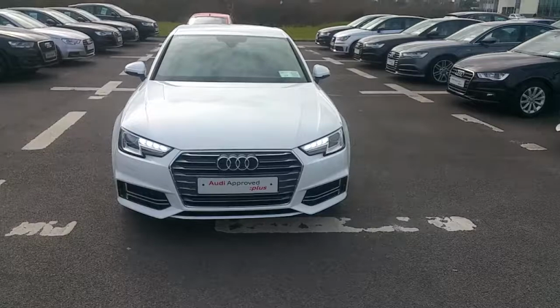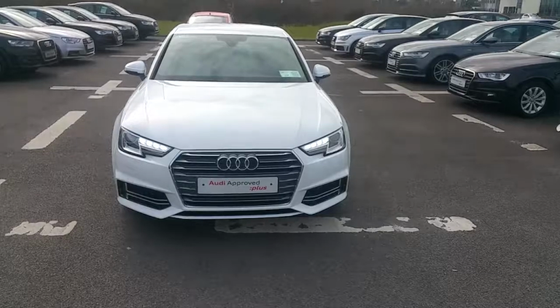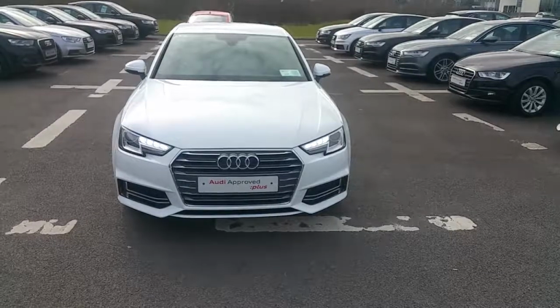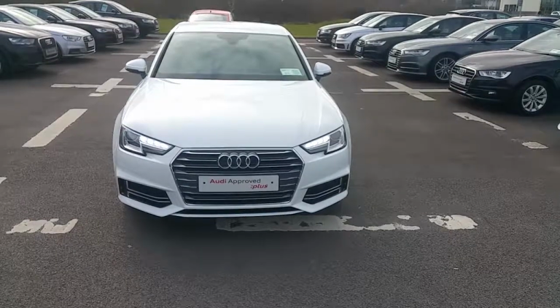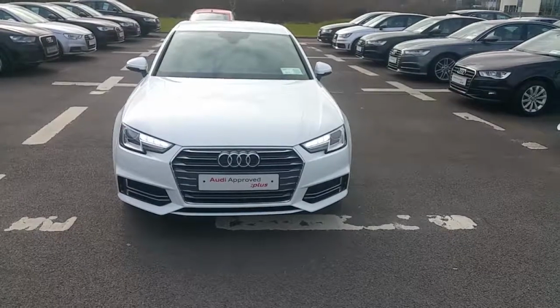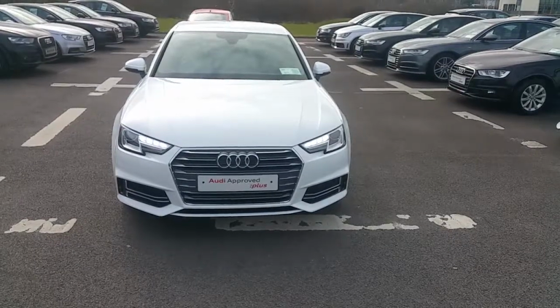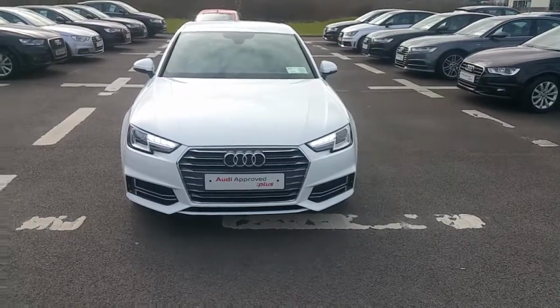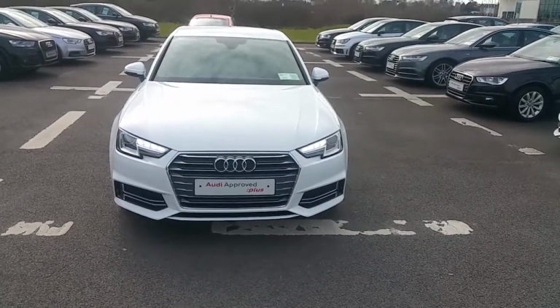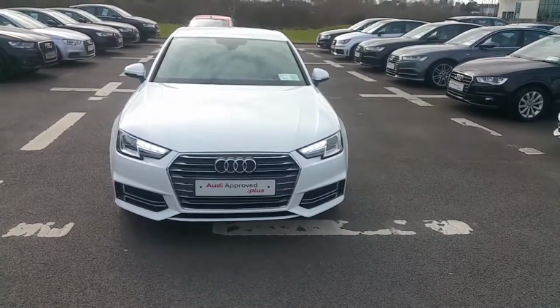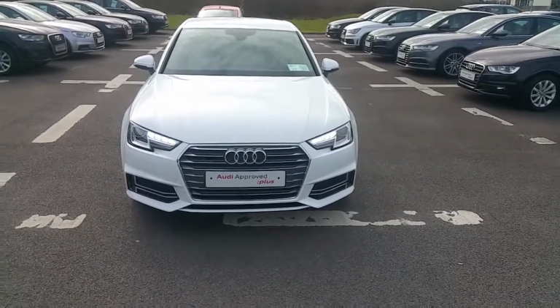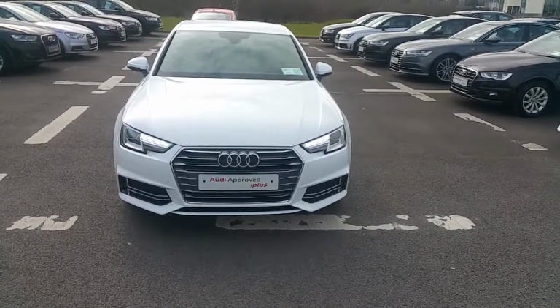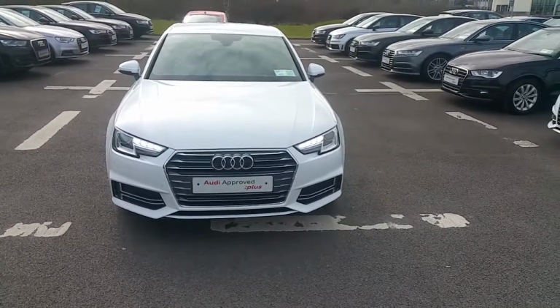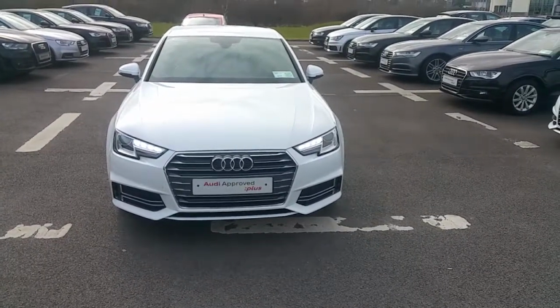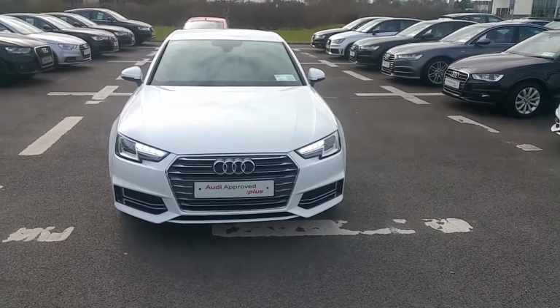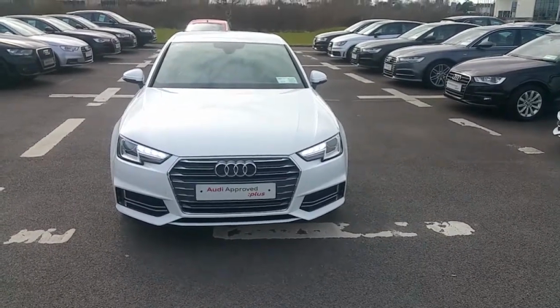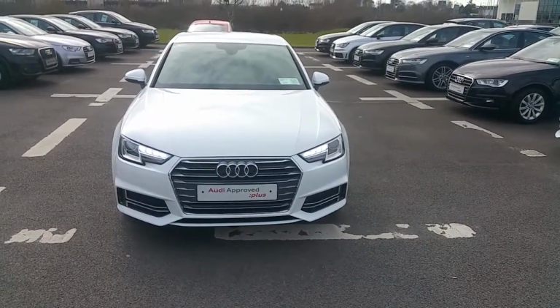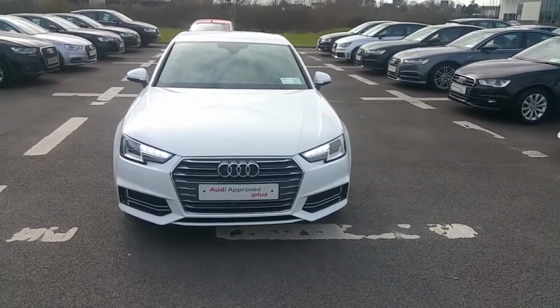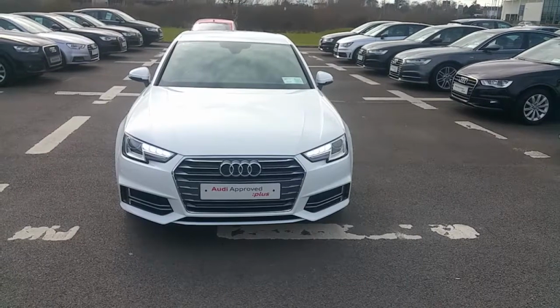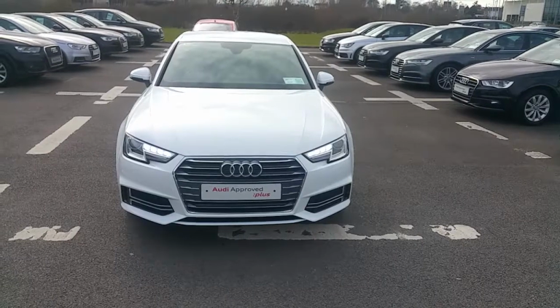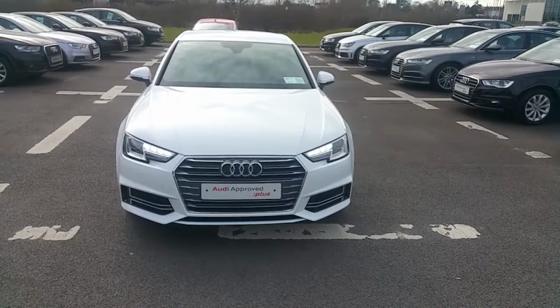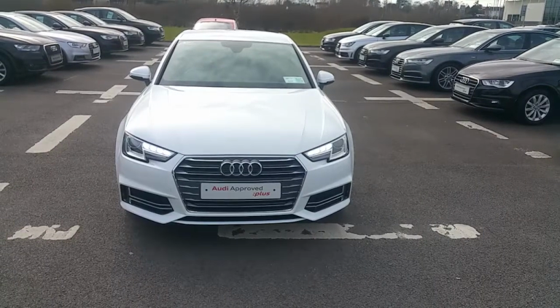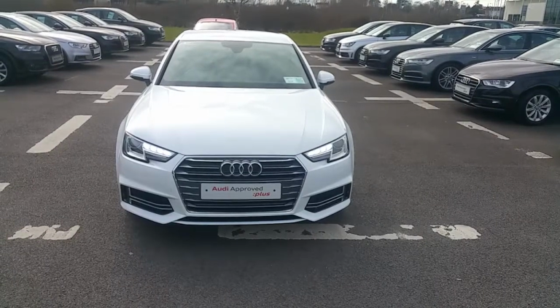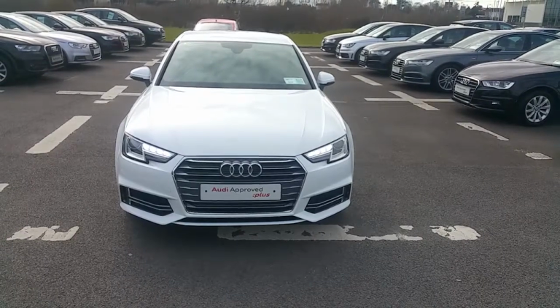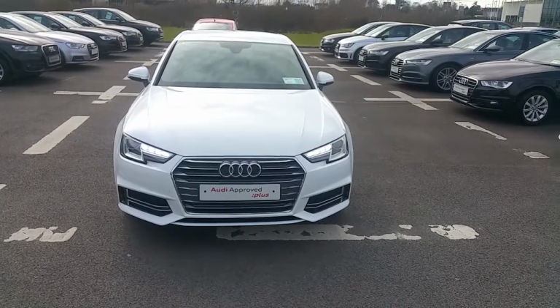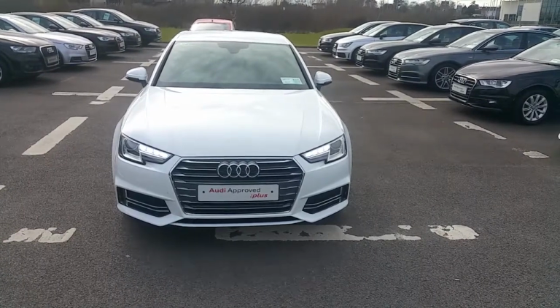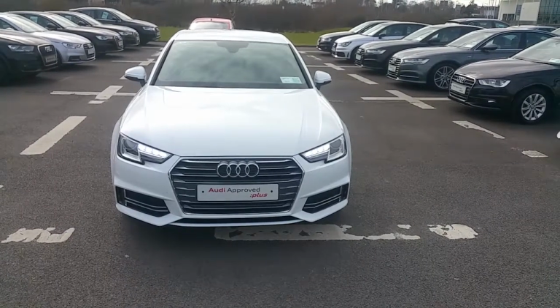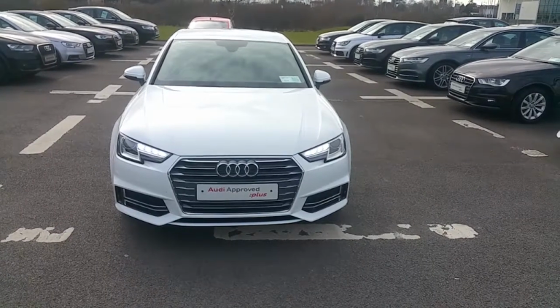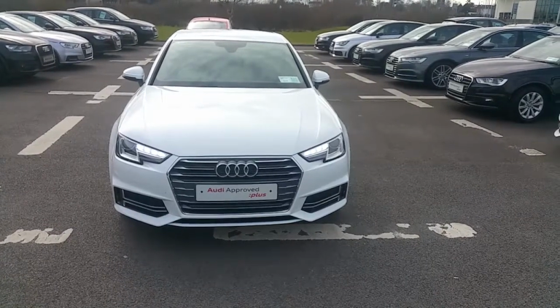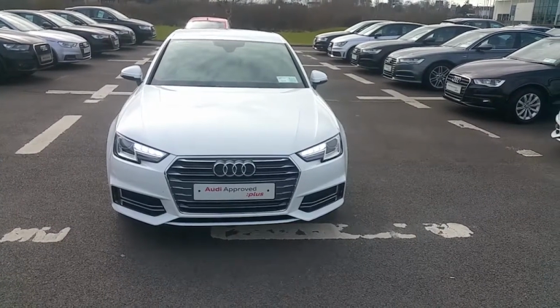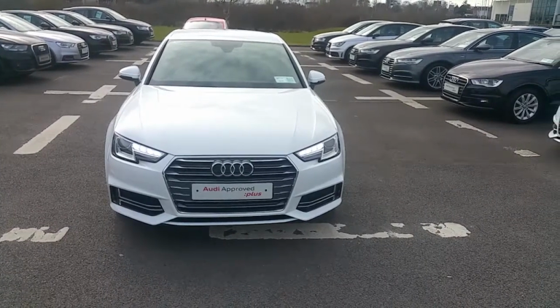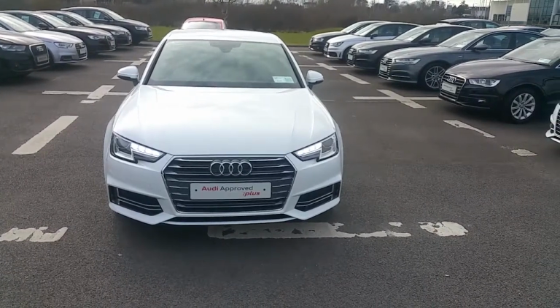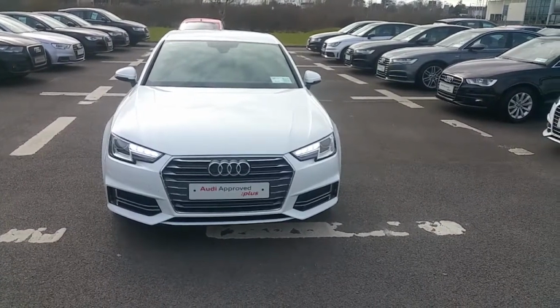Hello and welcome to Audi Limerick online sales enquiries. Here today we have a 171 Audi A4 S-Line, 2 litre TDI, 150 brake horsepower.